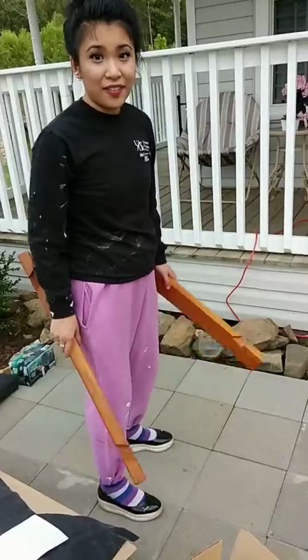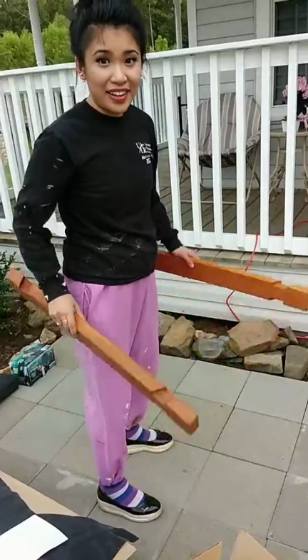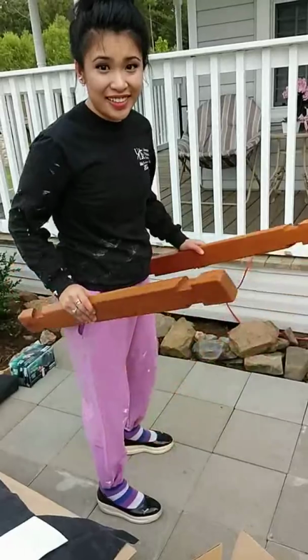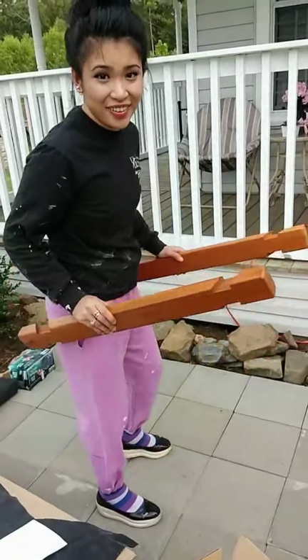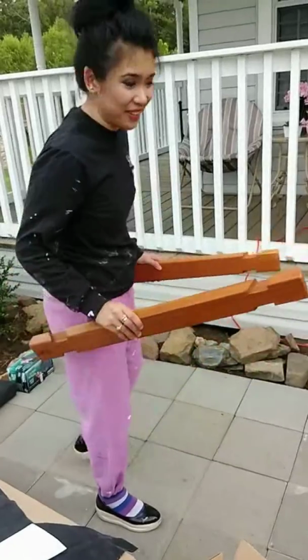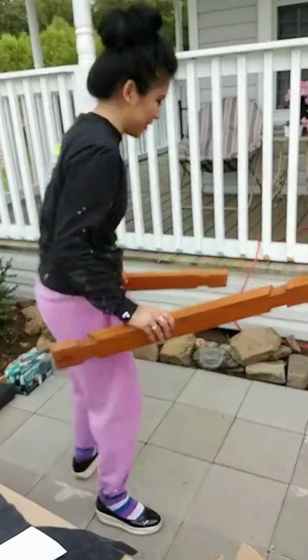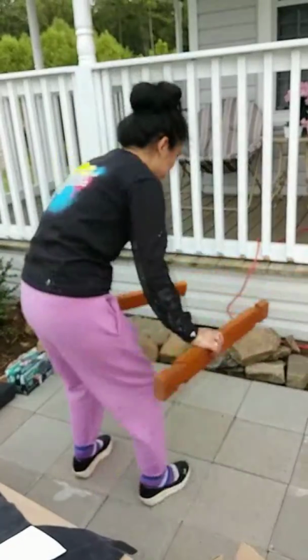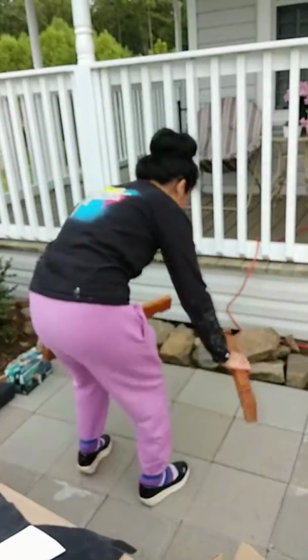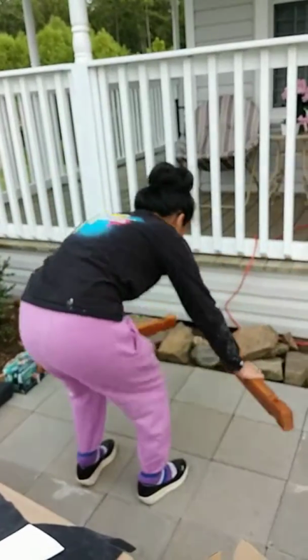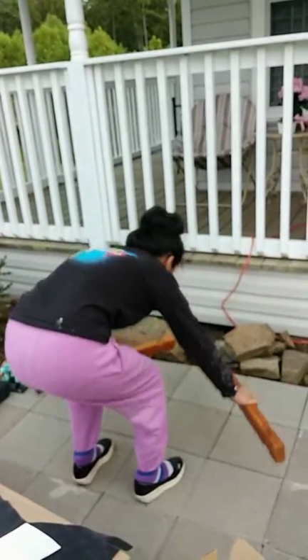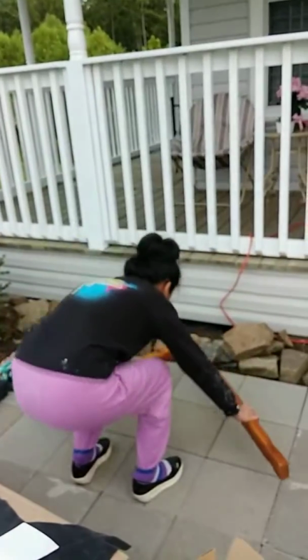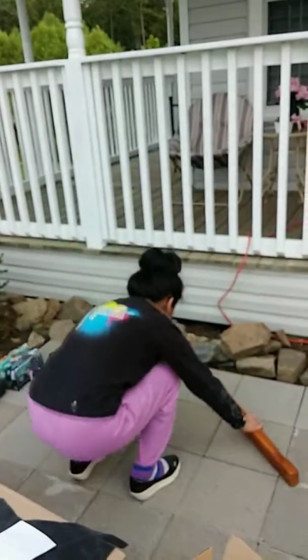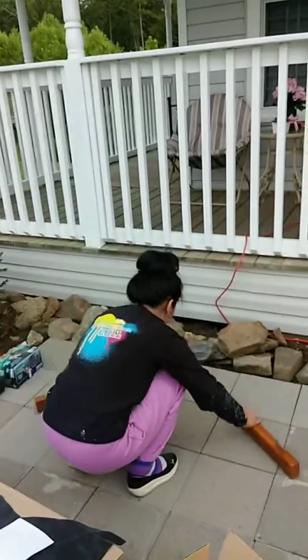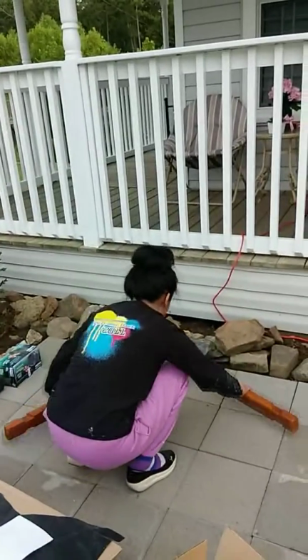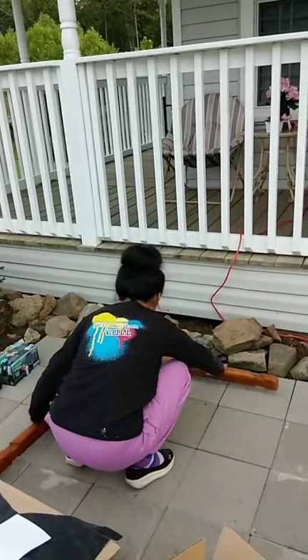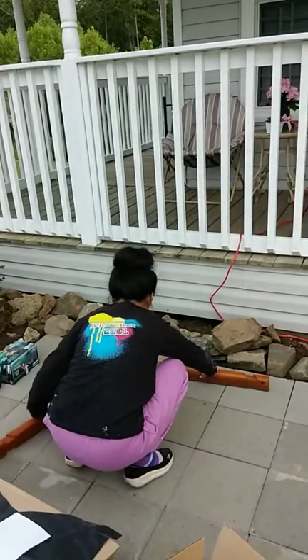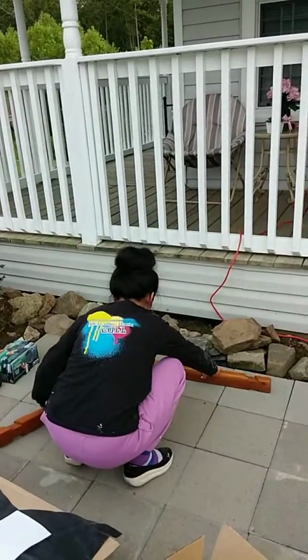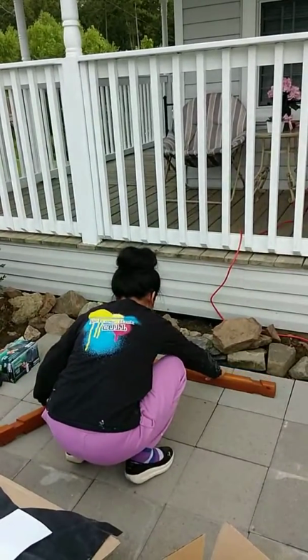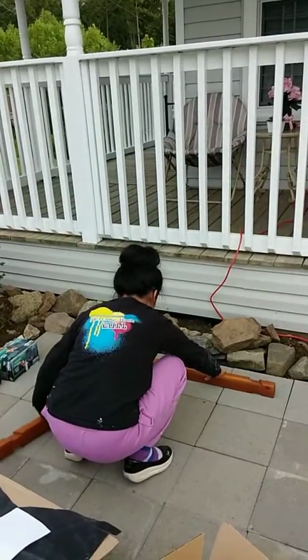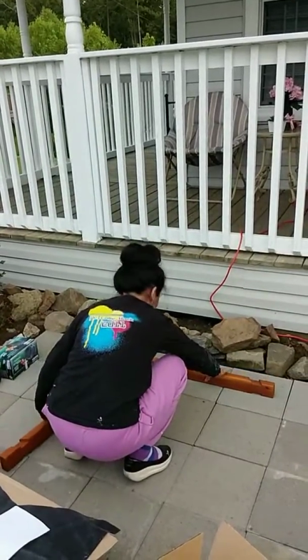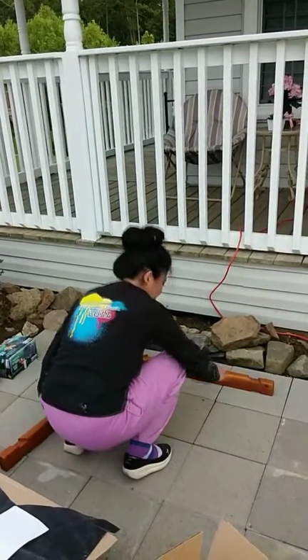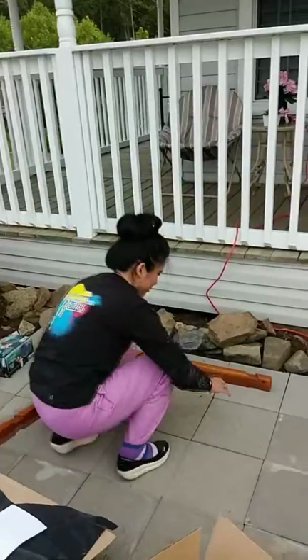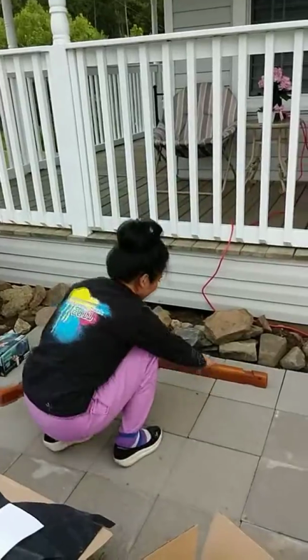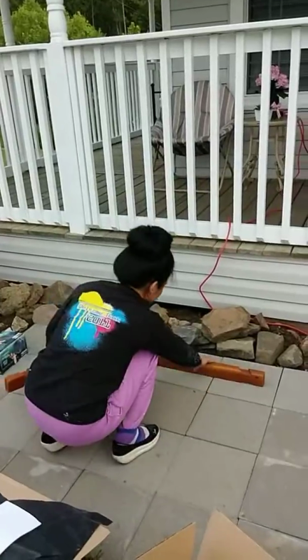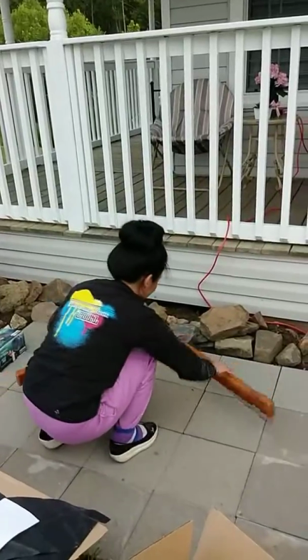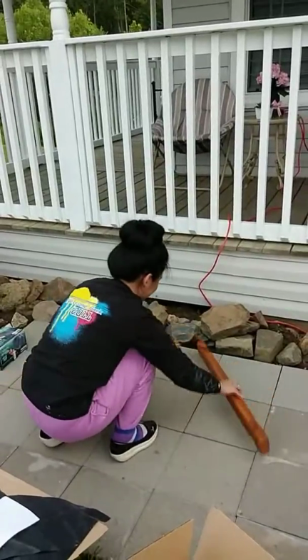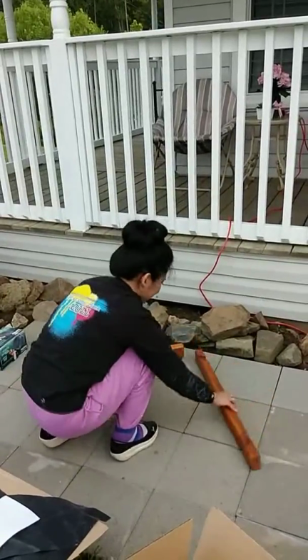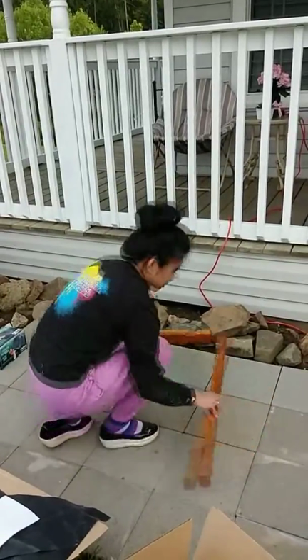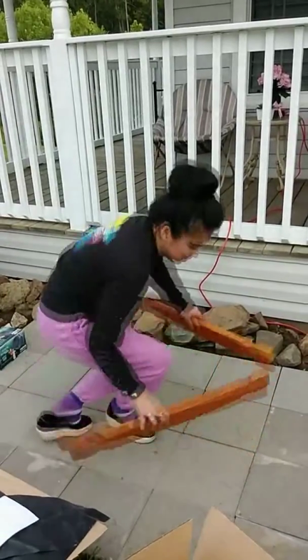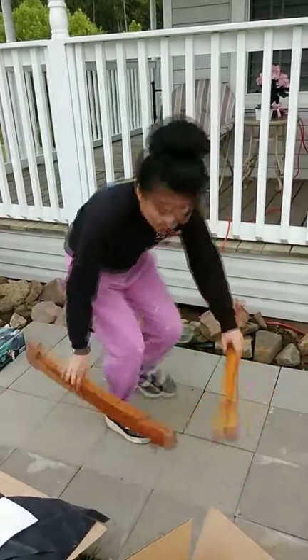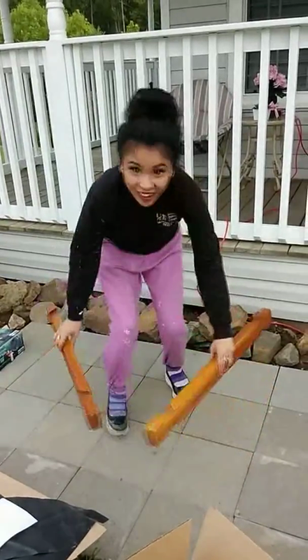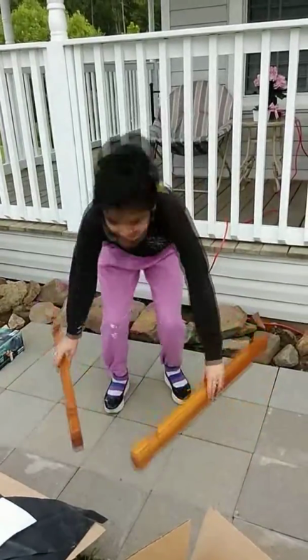Ready, set, go! Let's start assembling the pot. I think it goes... I don't know.